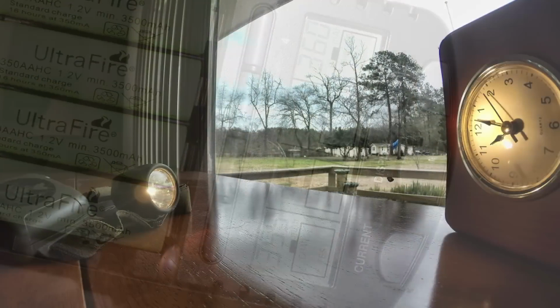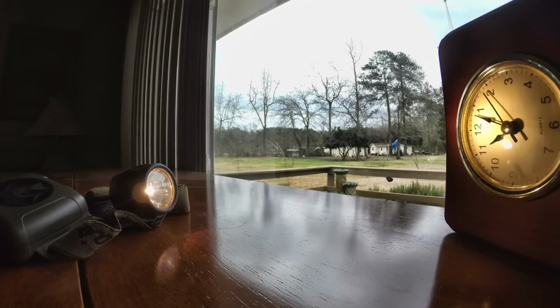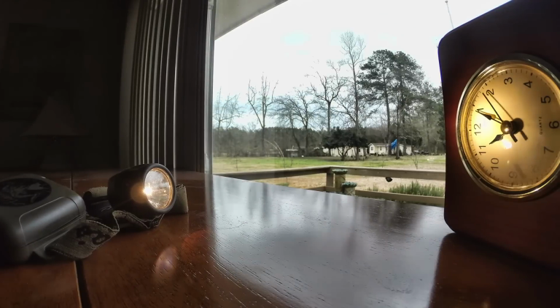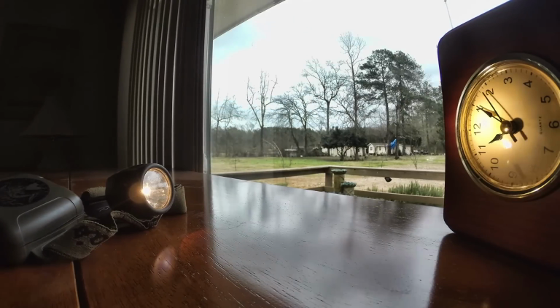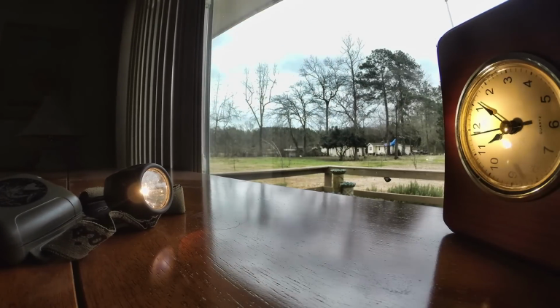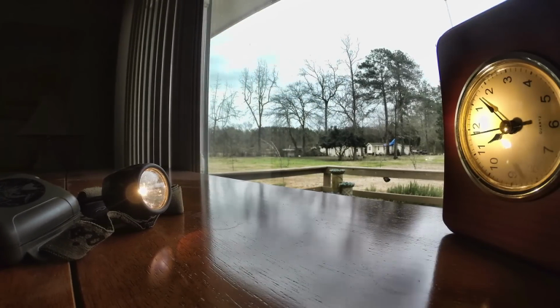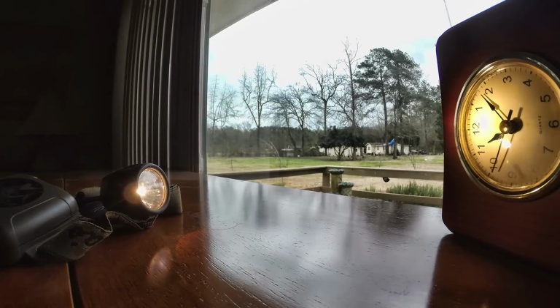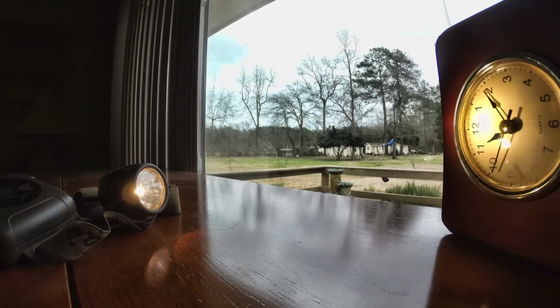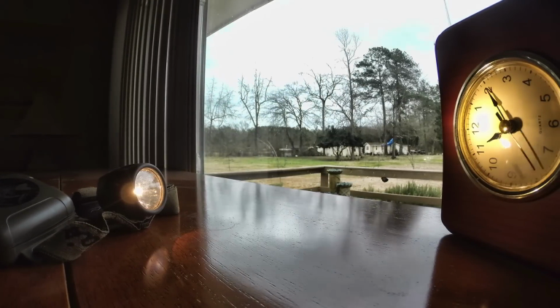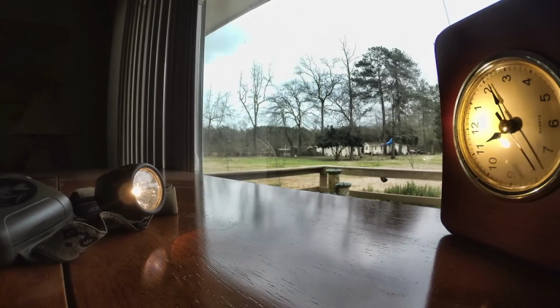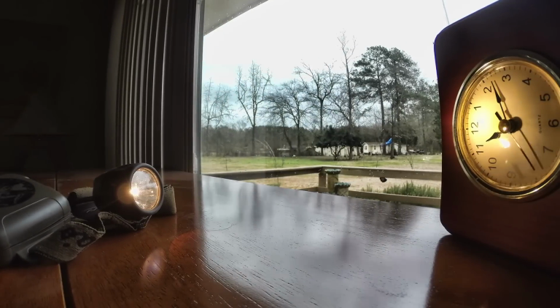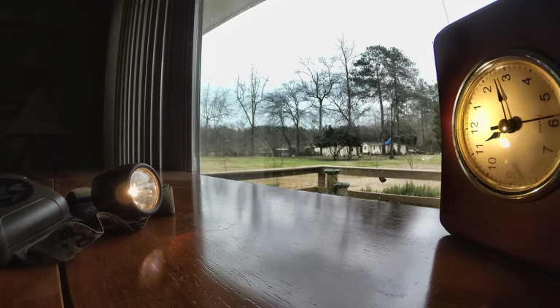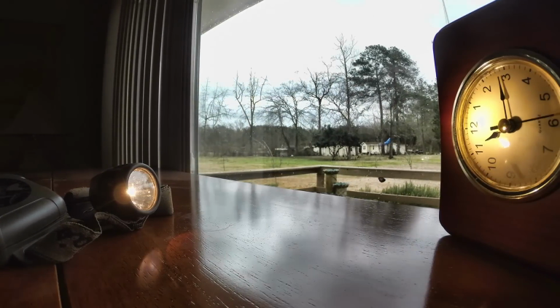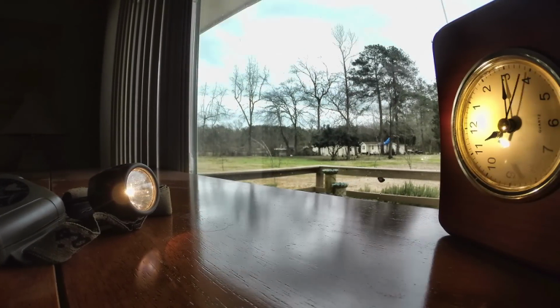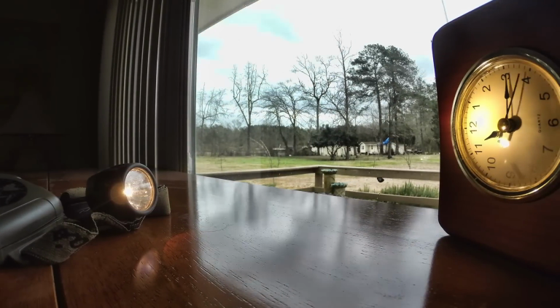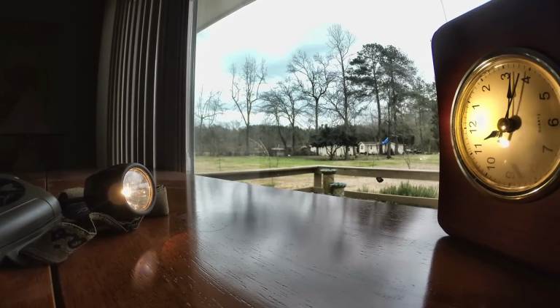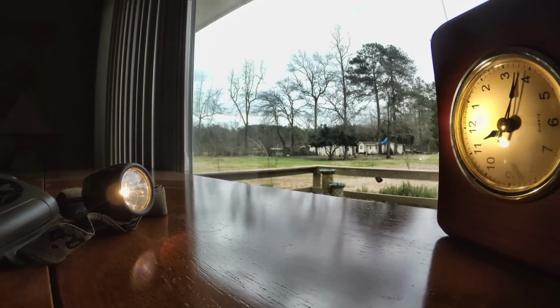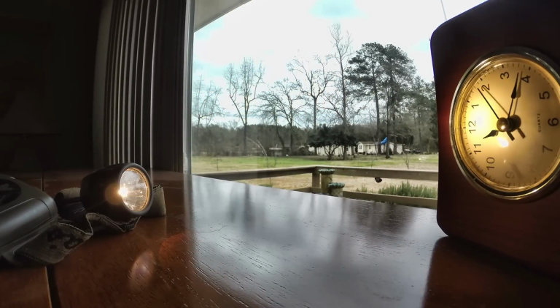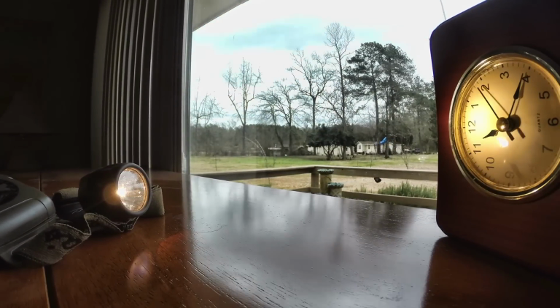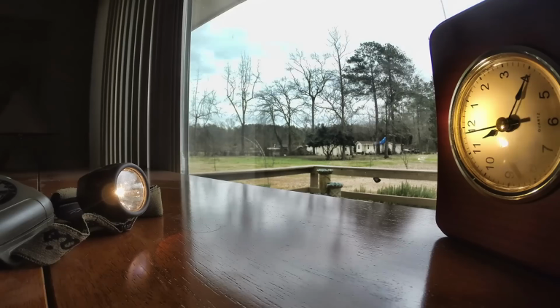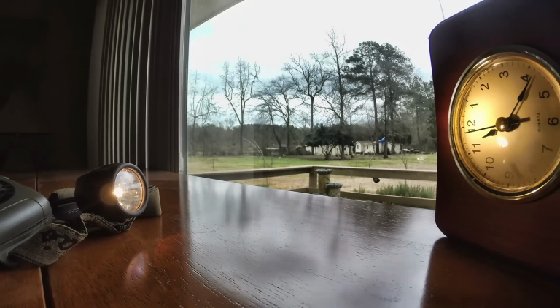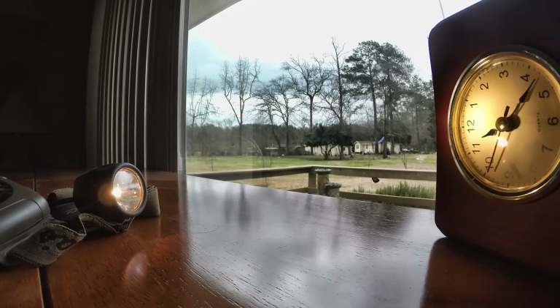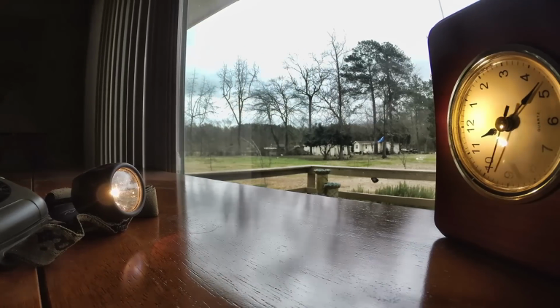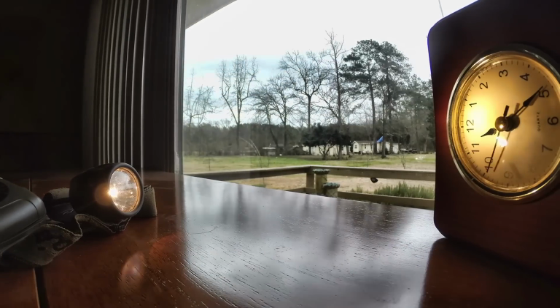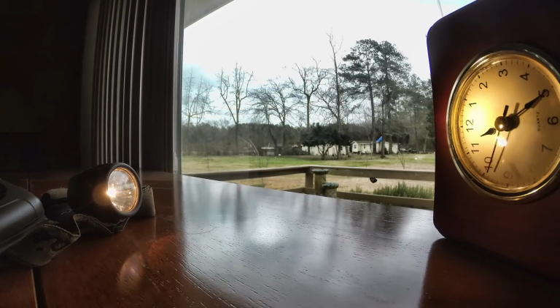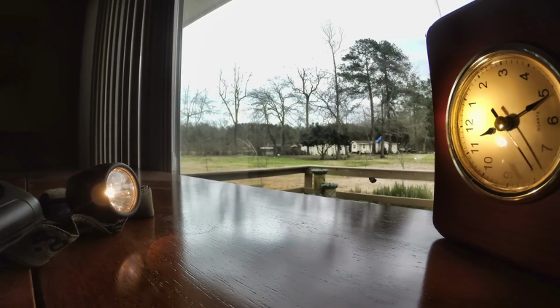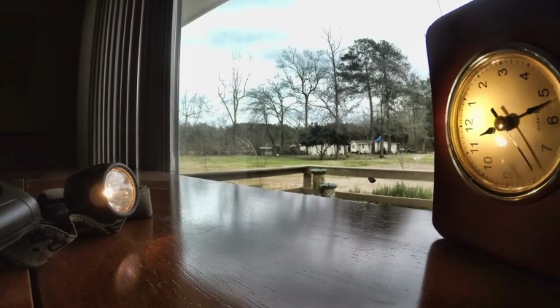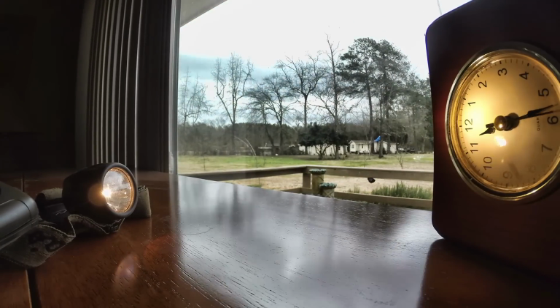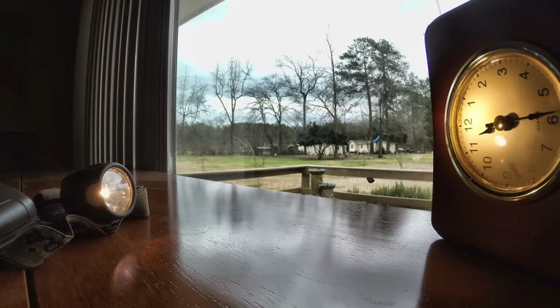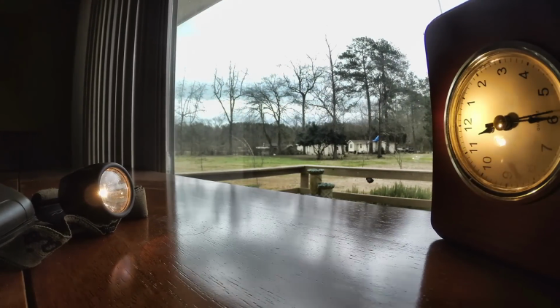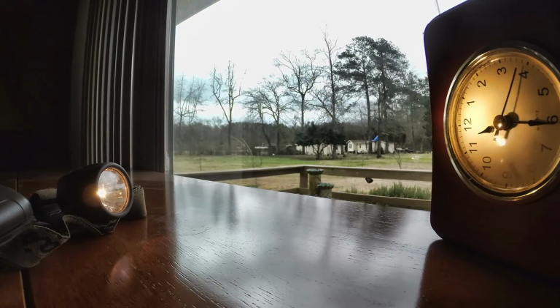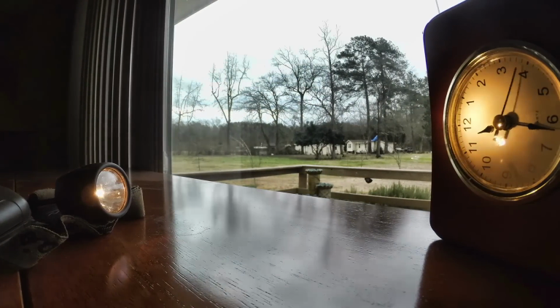To graphically show how poor the performance is, three of the cells were placed inside a tungsten headlamp. The time lapse, if you watch, will show you that they only lasted 37 minutes.